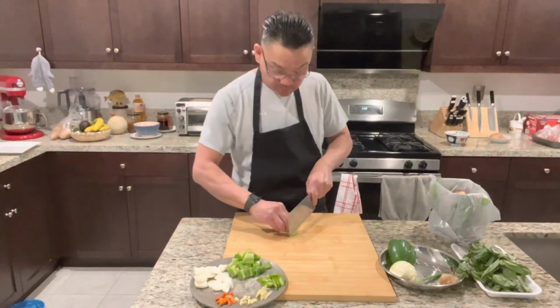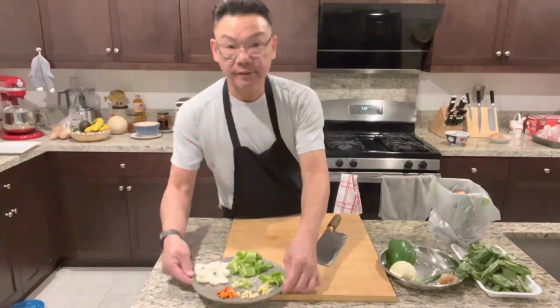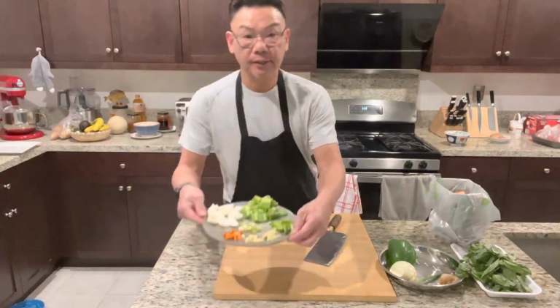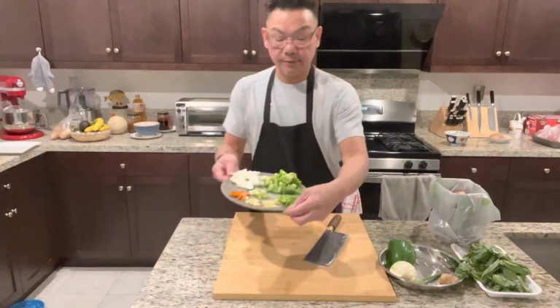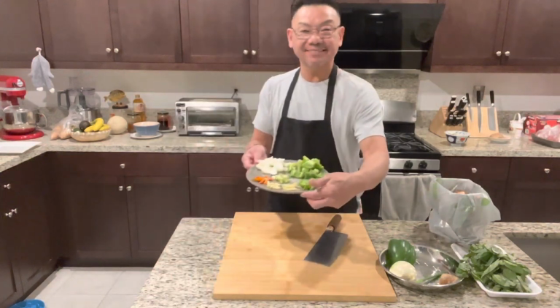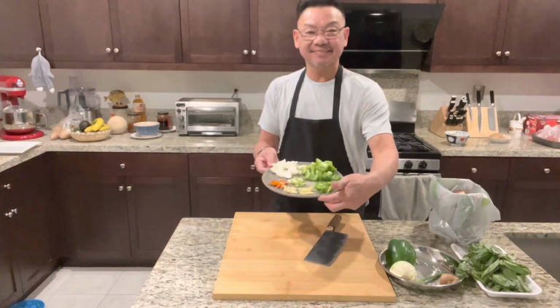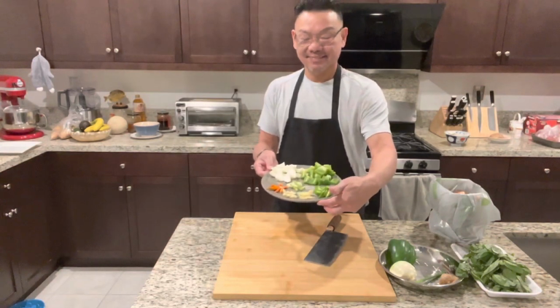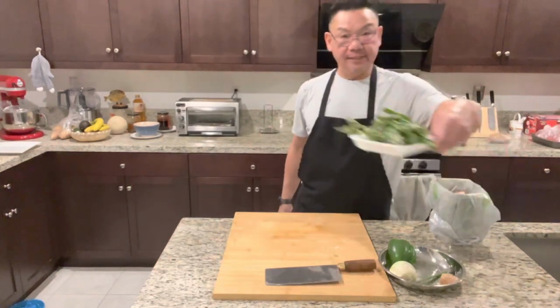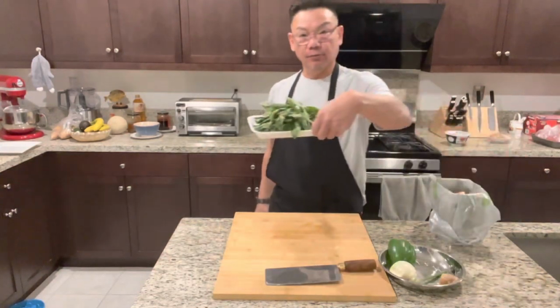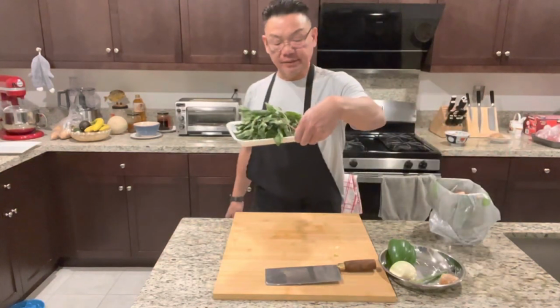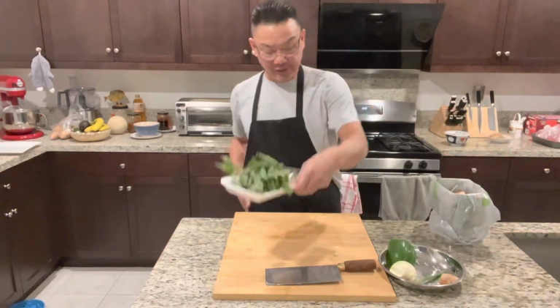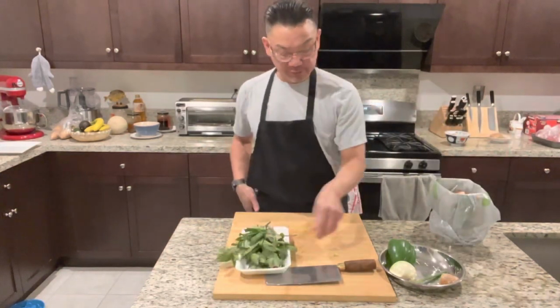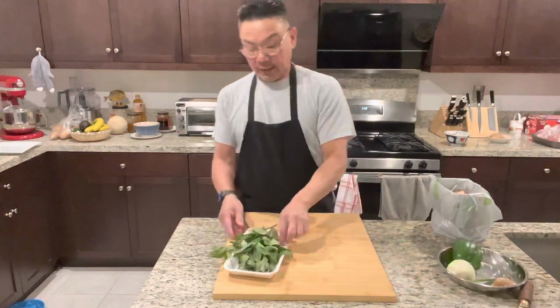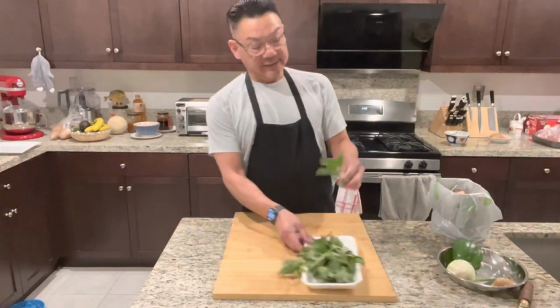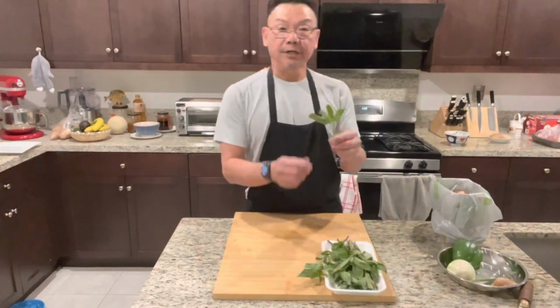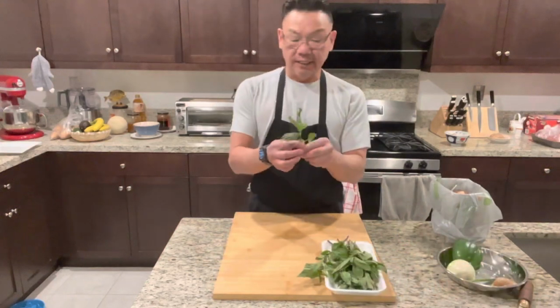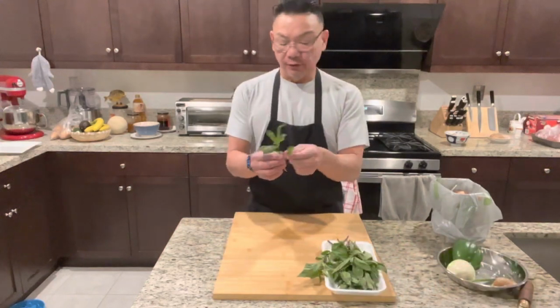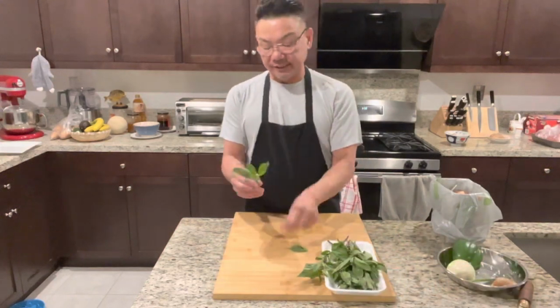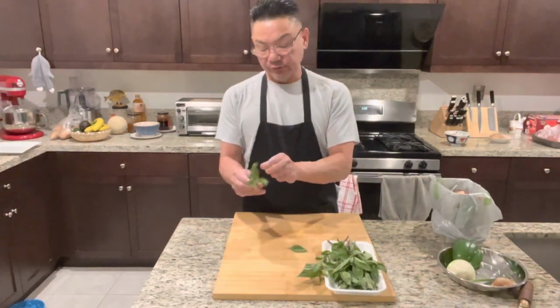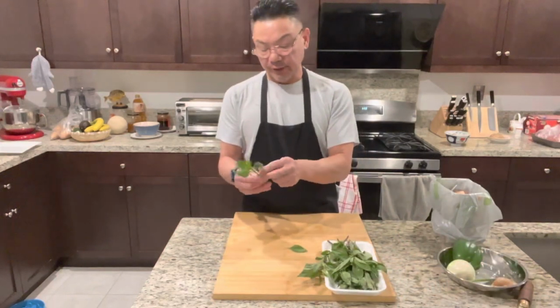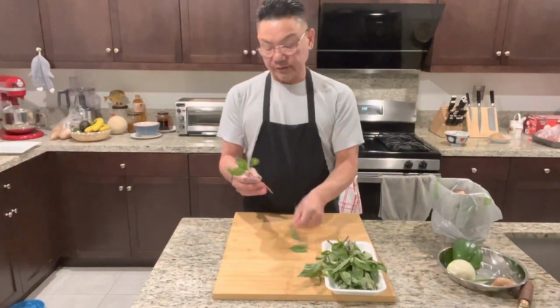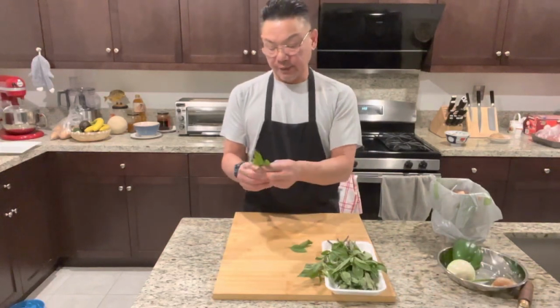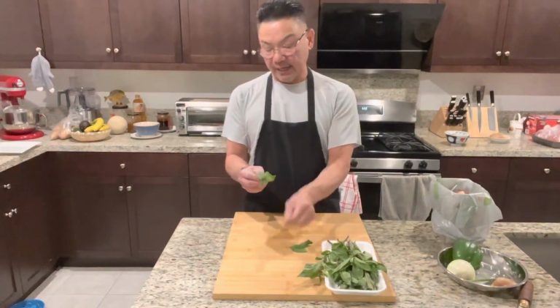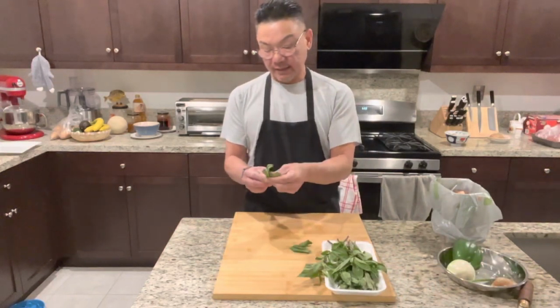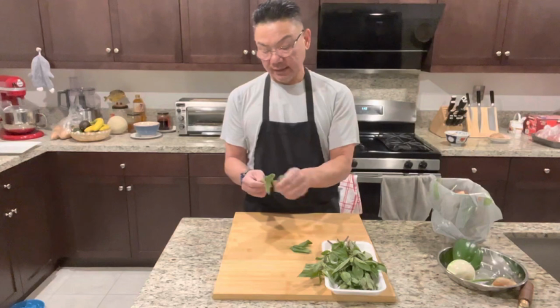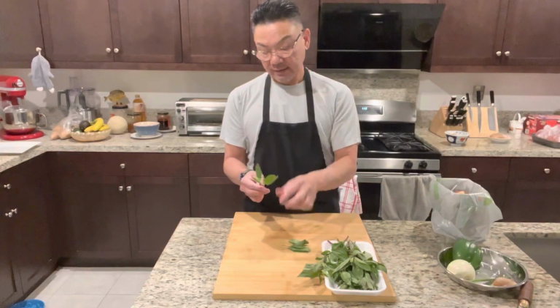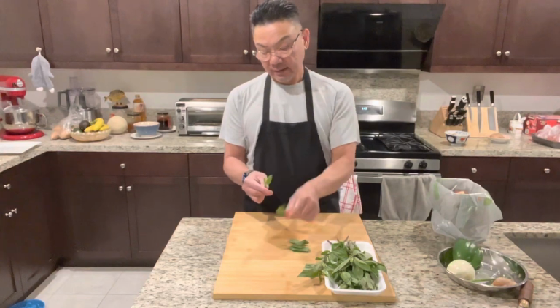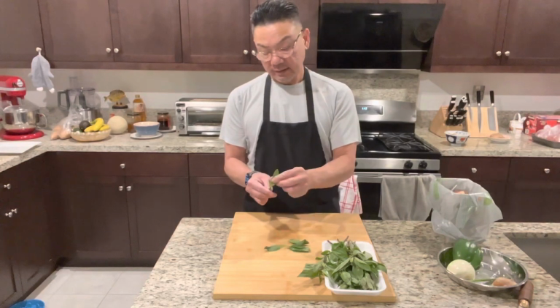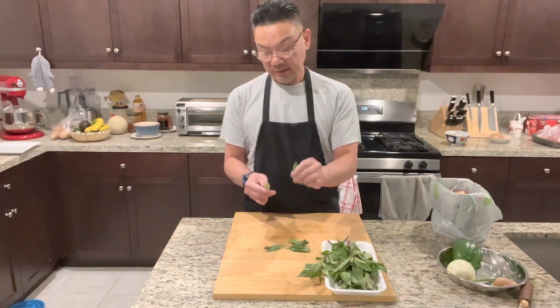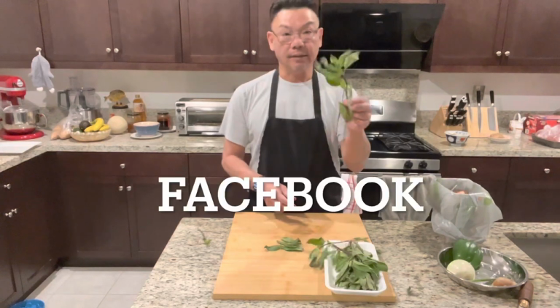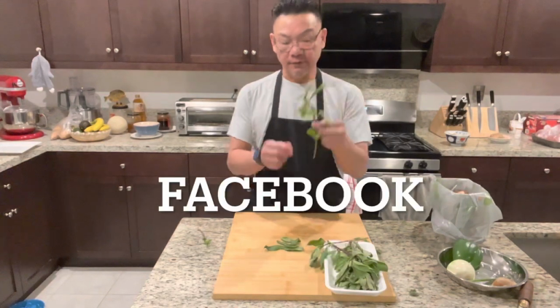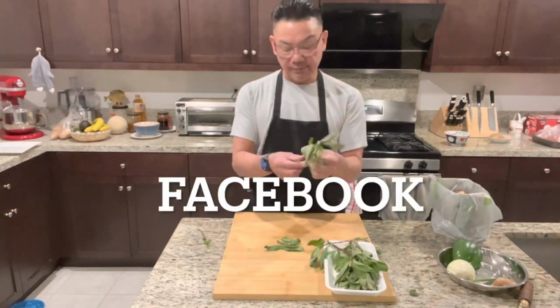All right guys, look at that. Next will be the Thai basil. Like I said, you only need the leaf — not the stem — so just pick them like that. Very simple.